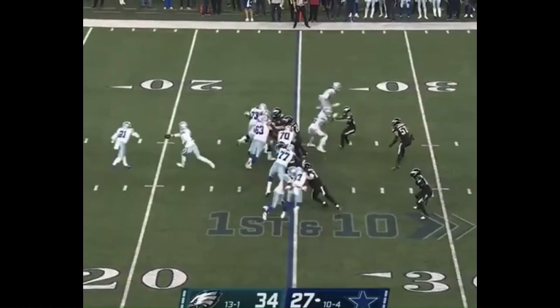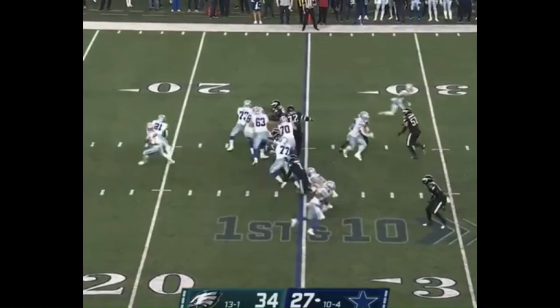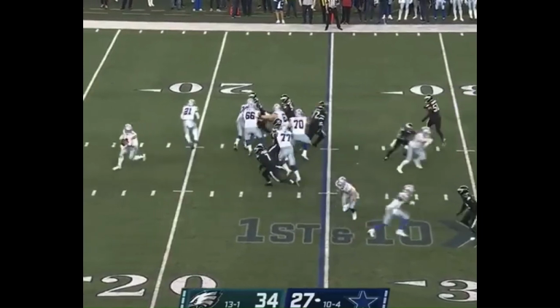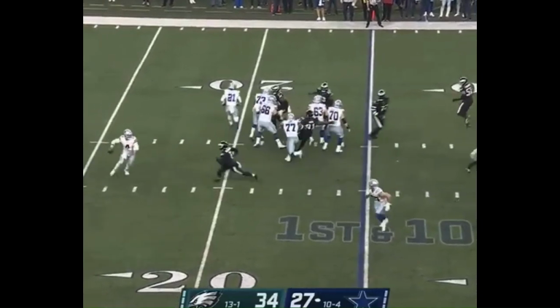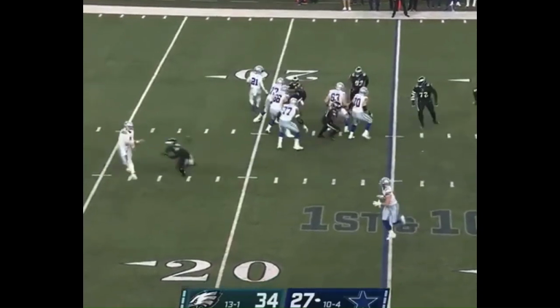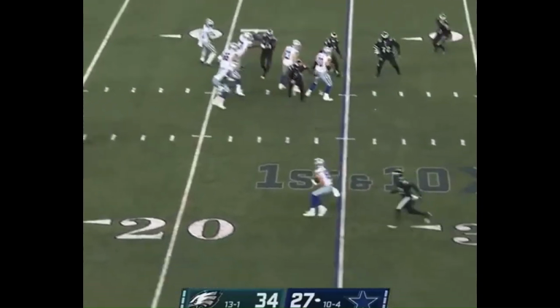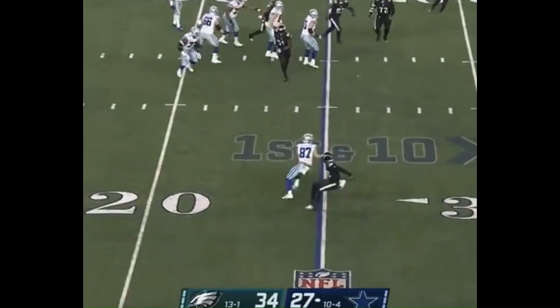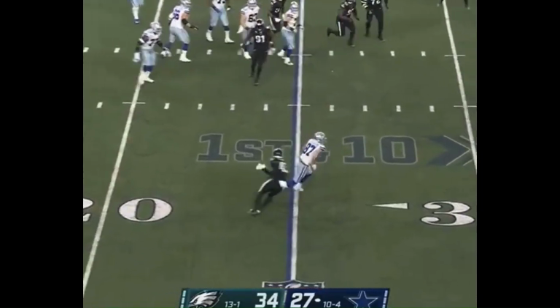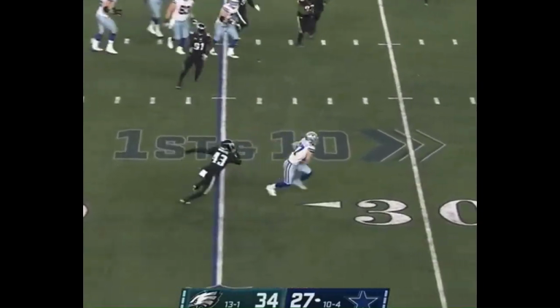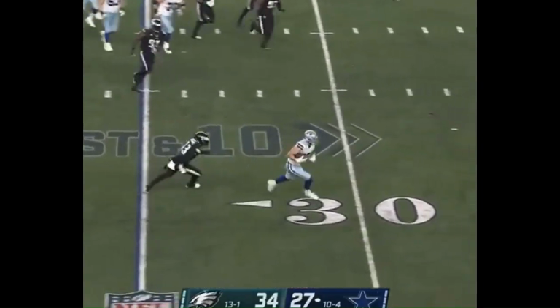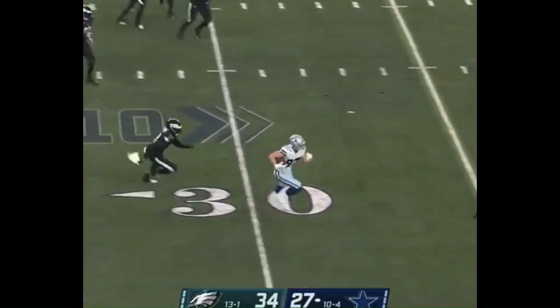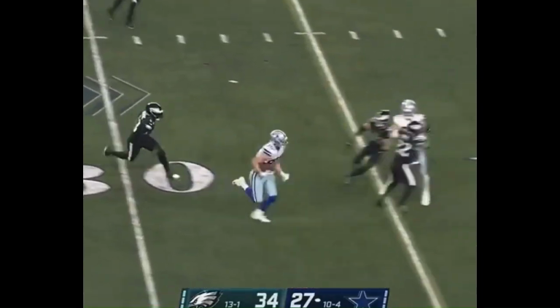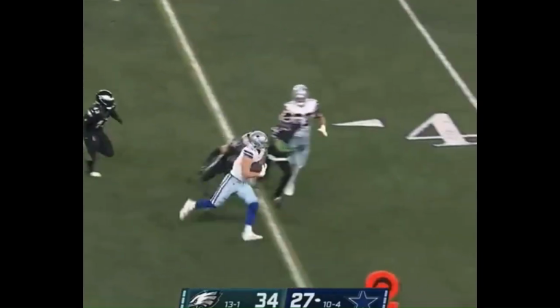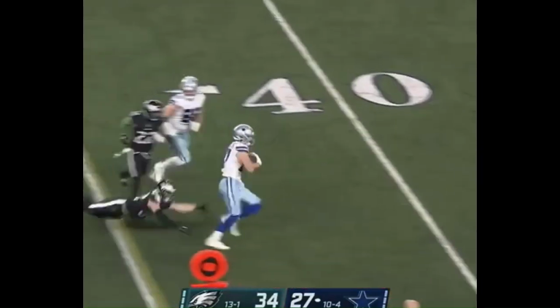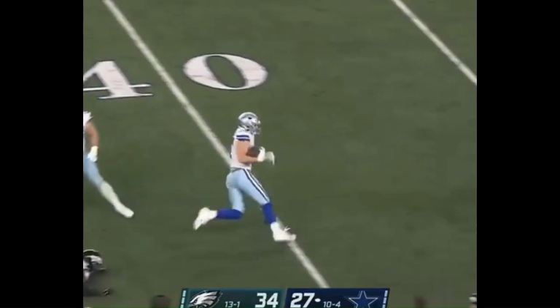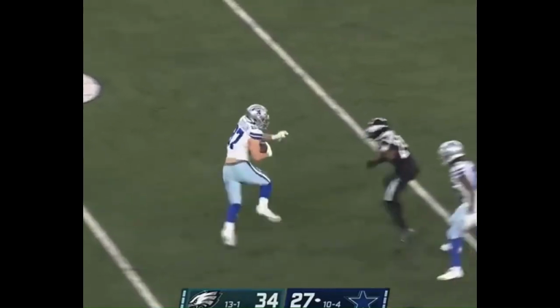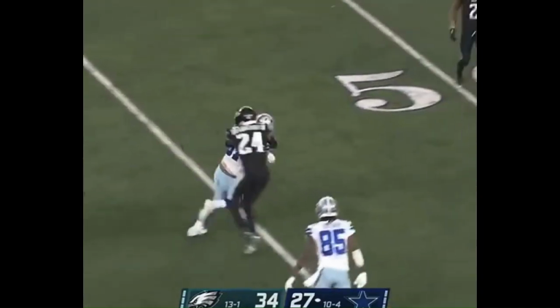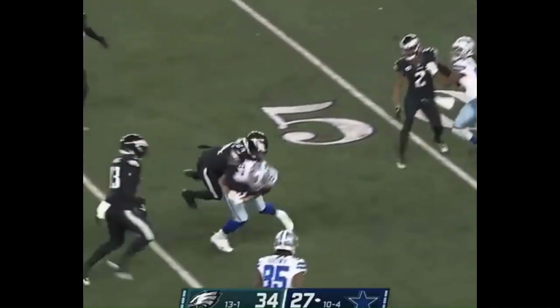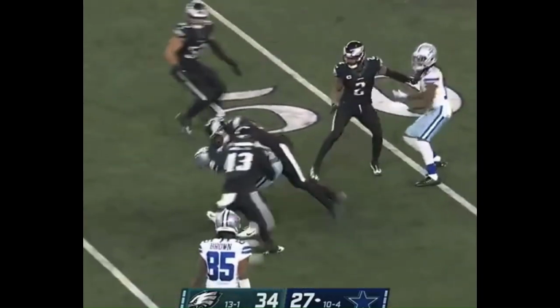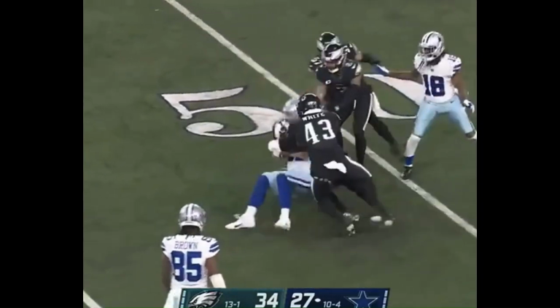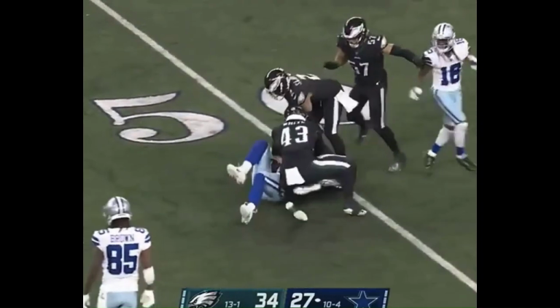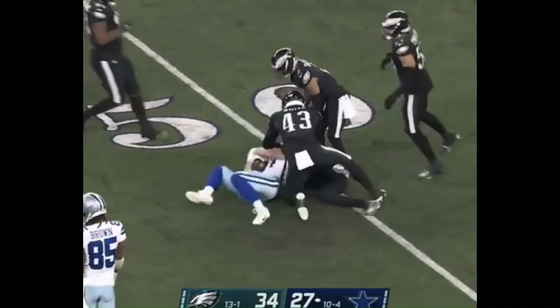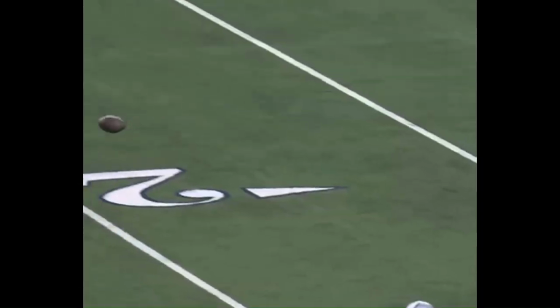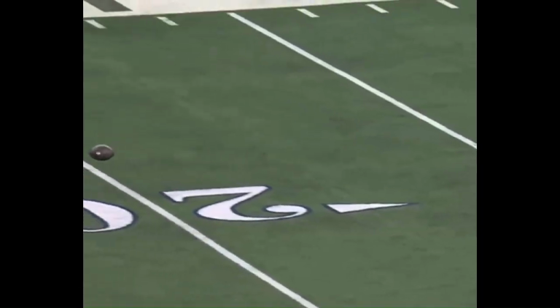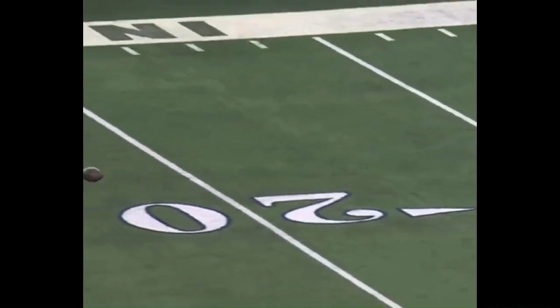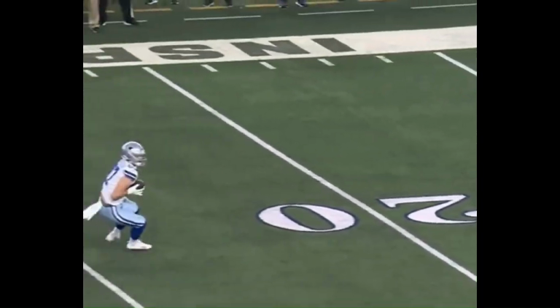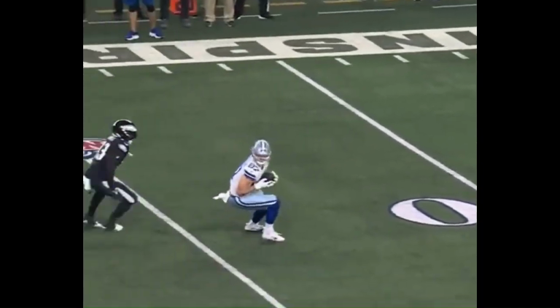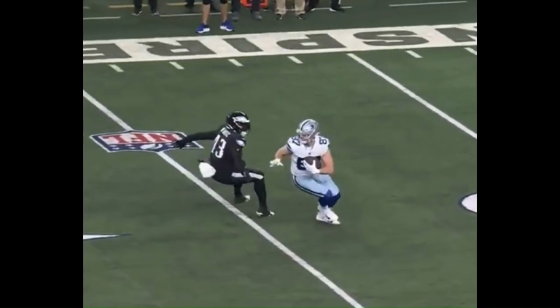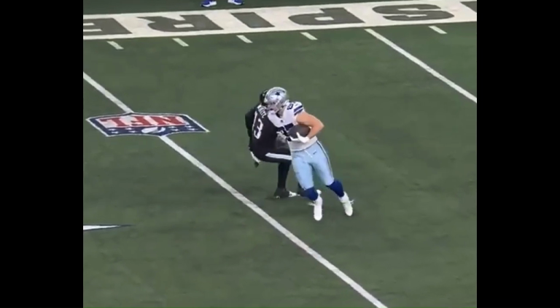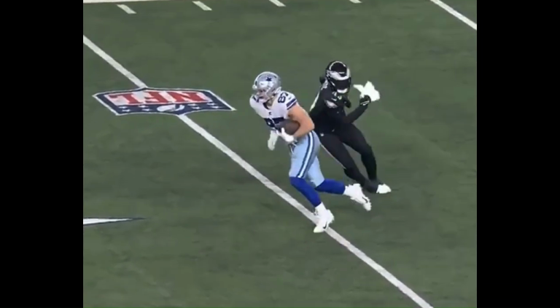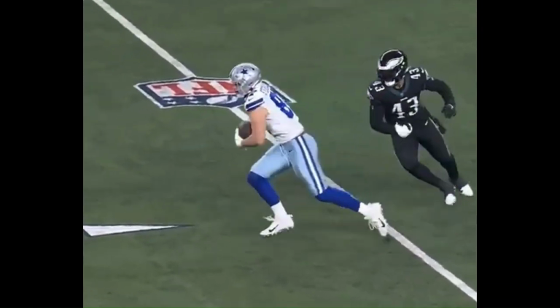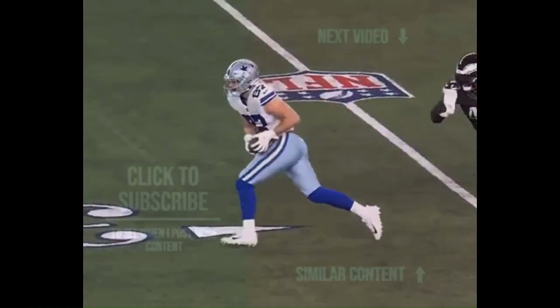And now Prescott on the fake with heavy pressure, gets it off to Ferguson. Good move, first down and more. Ferguson still rumbling and all the way out near midfield. Nice catch and run by Jake Ferguson, who missed last week with a concussion.